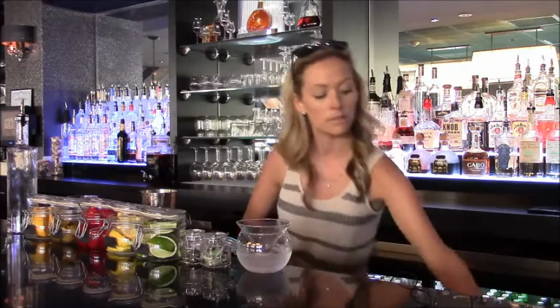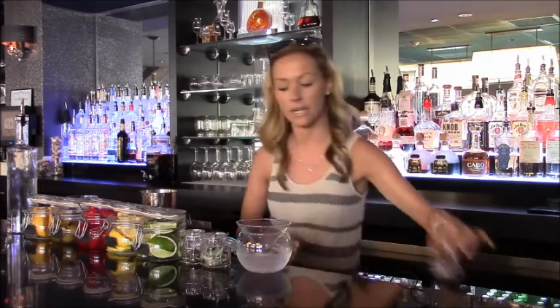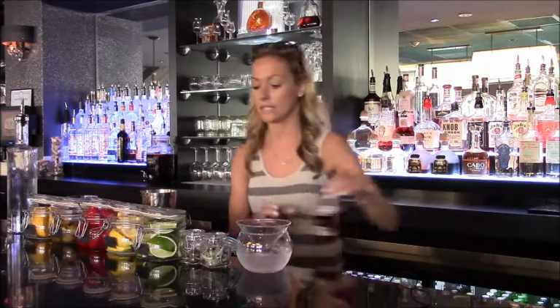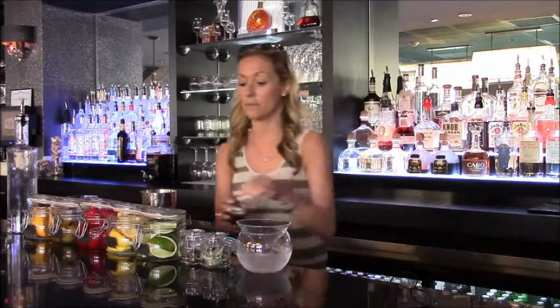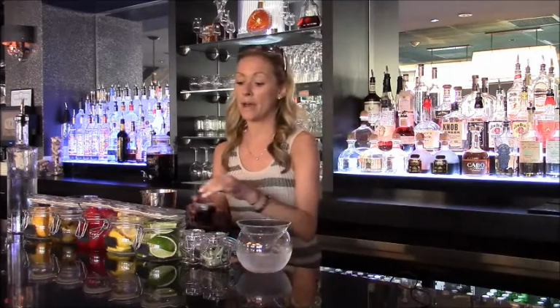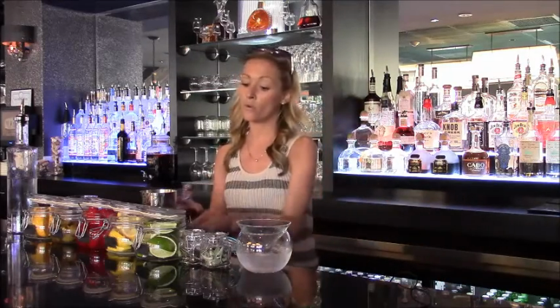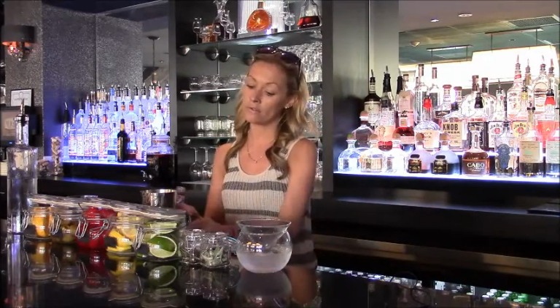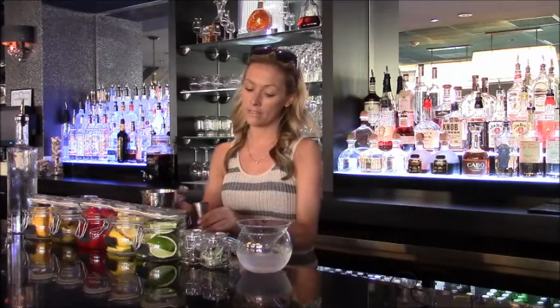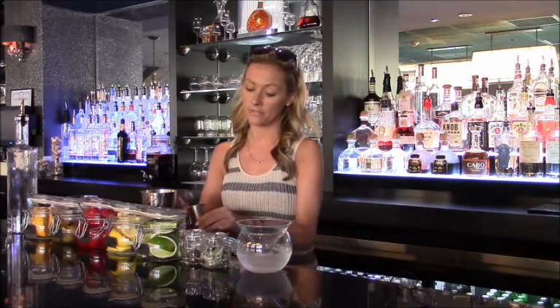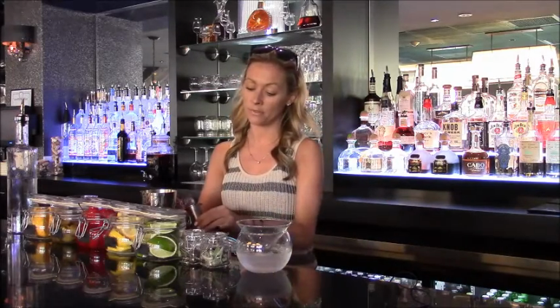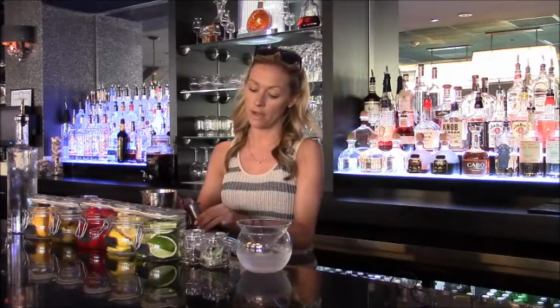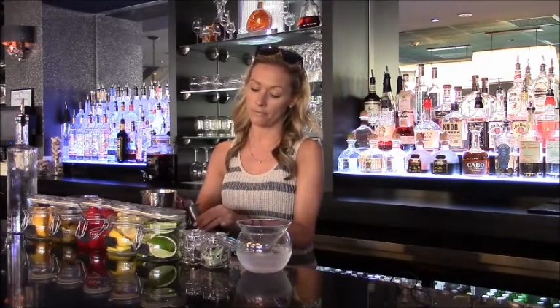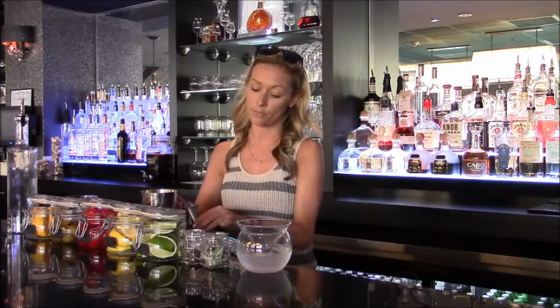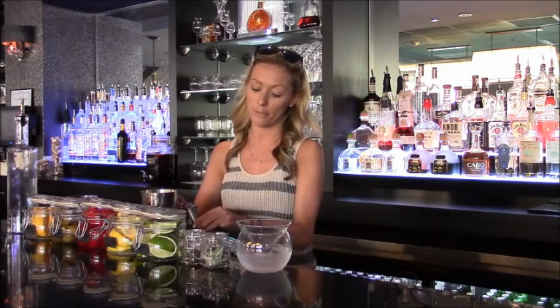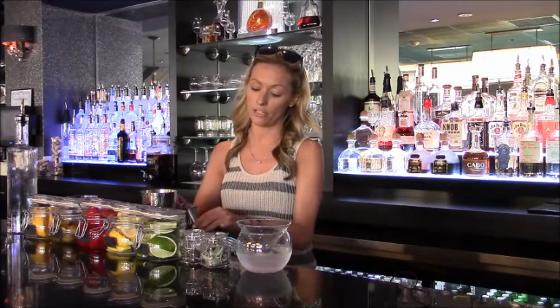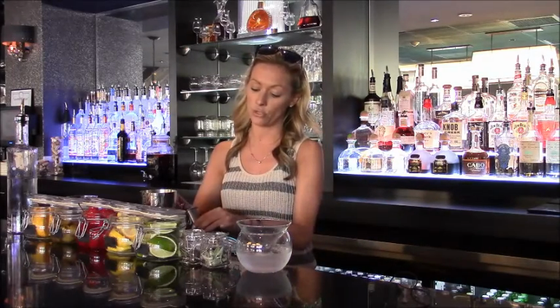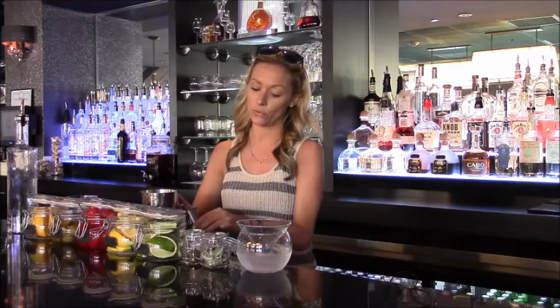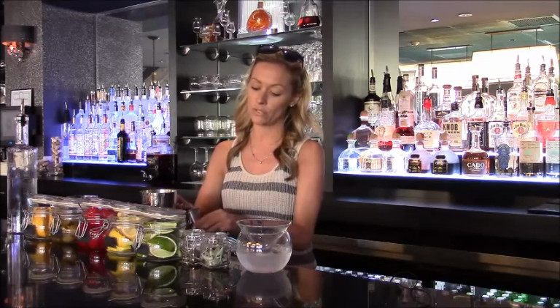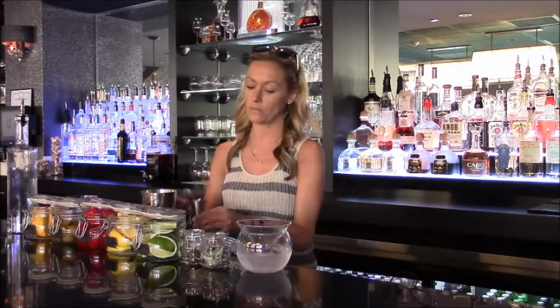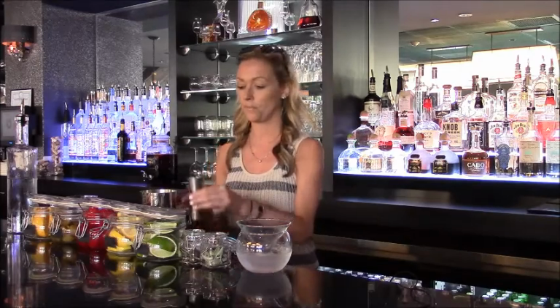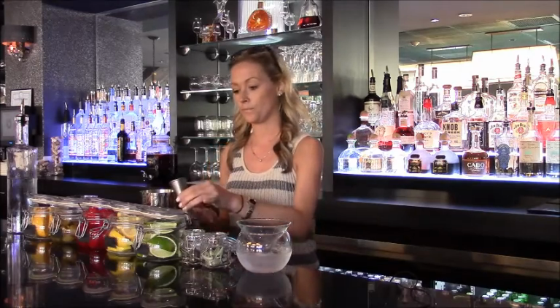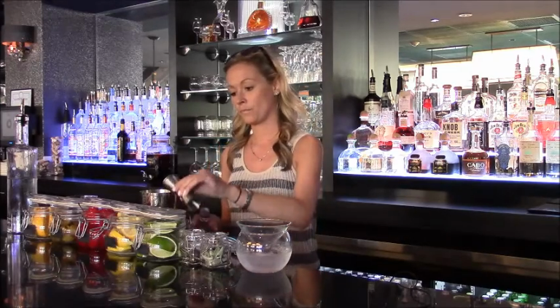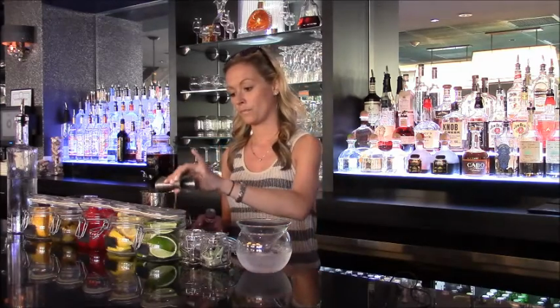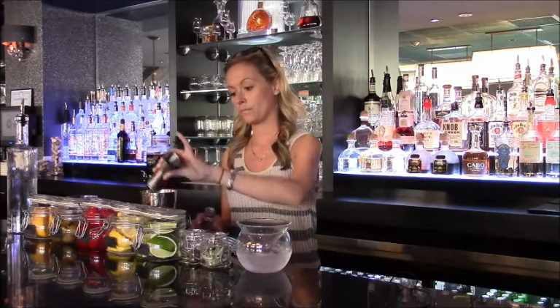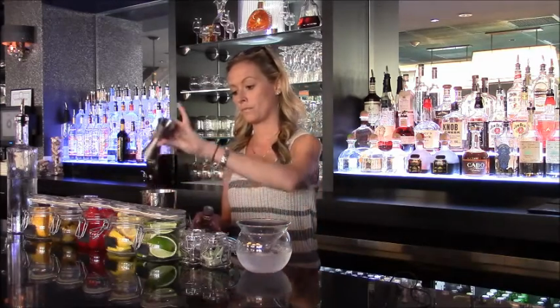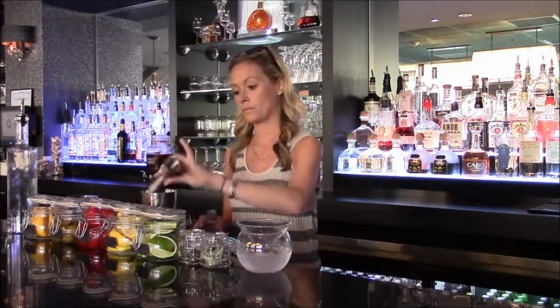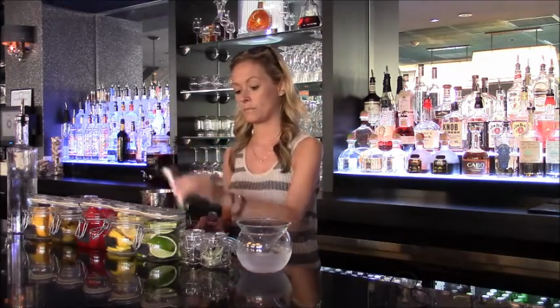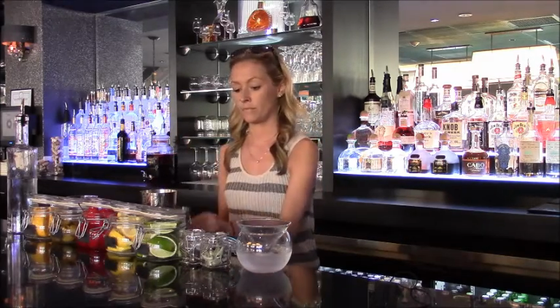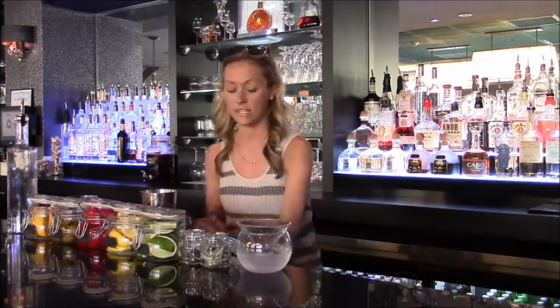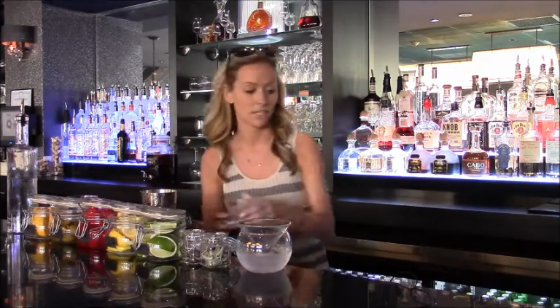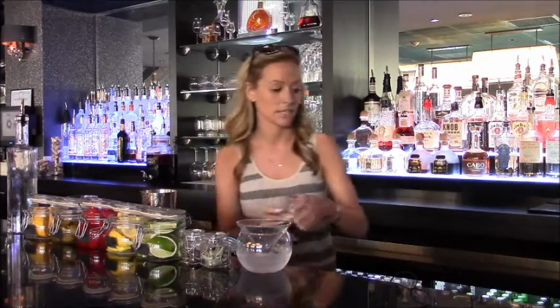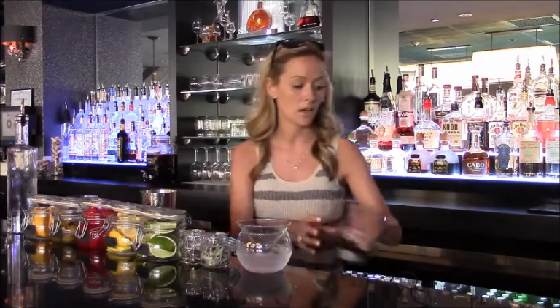Next, about a quarter of an ounce of our fresh pomegranate juice. Gives it a nice color.